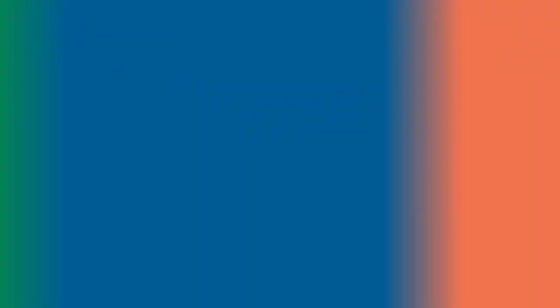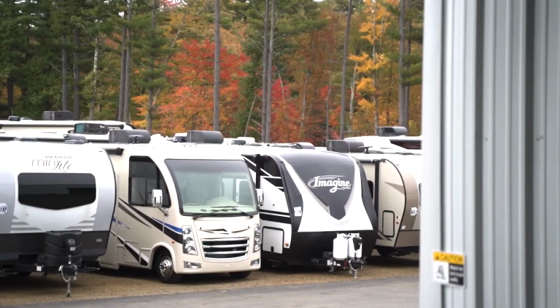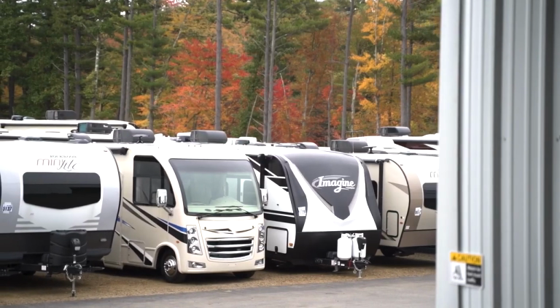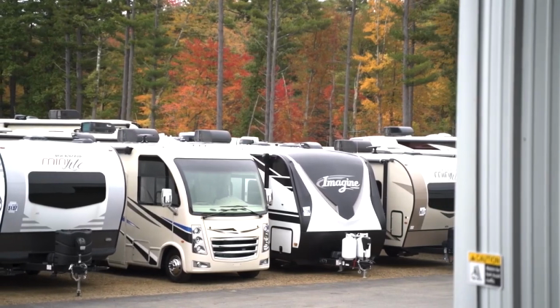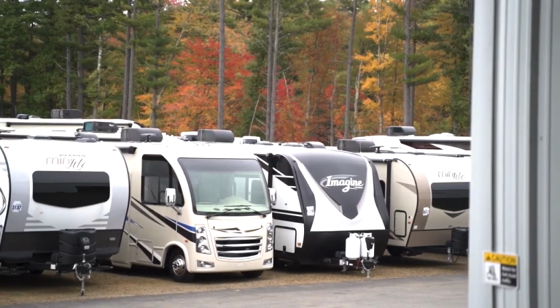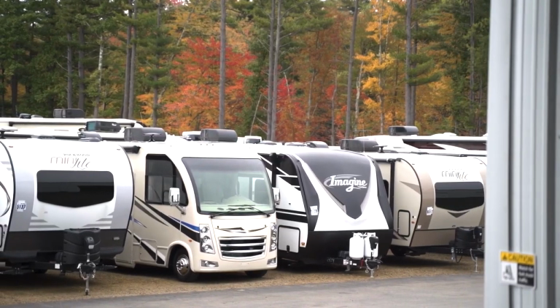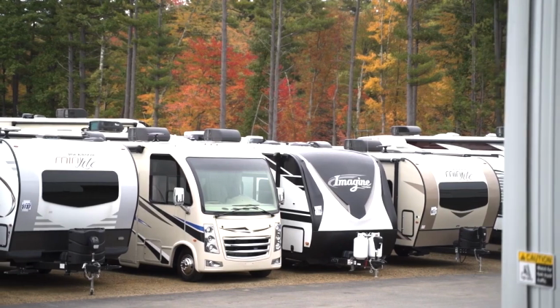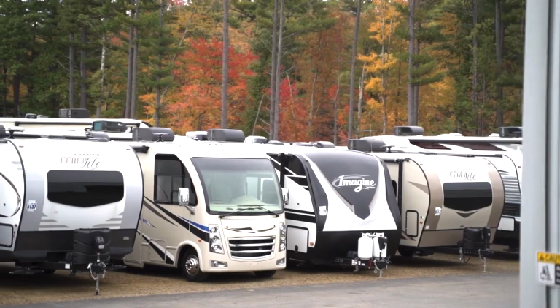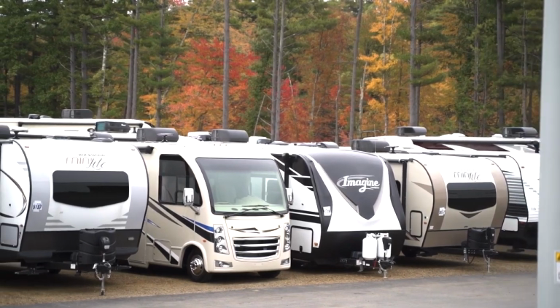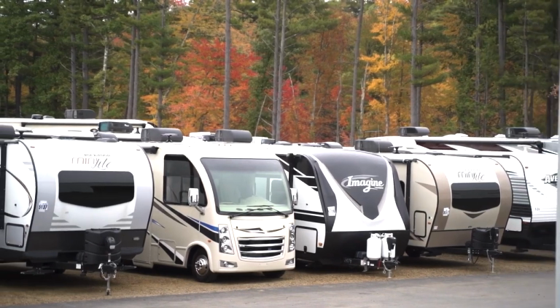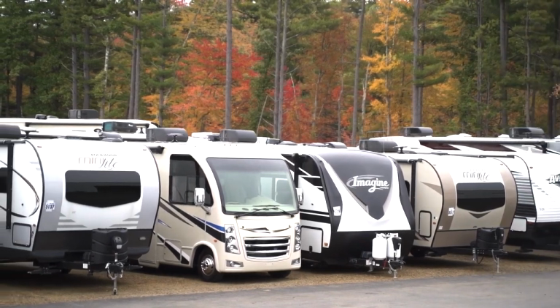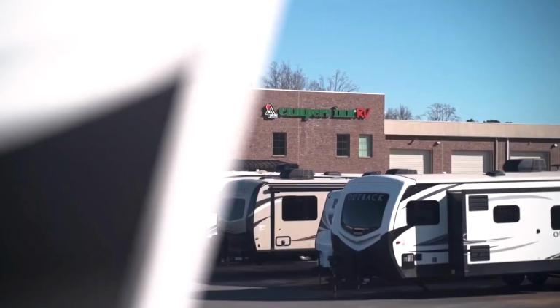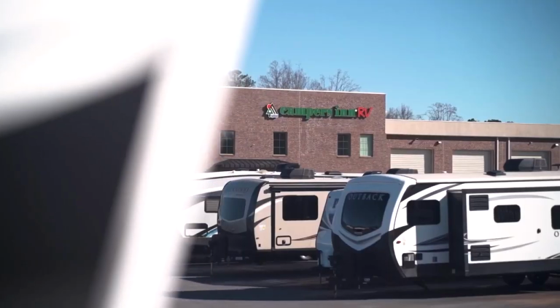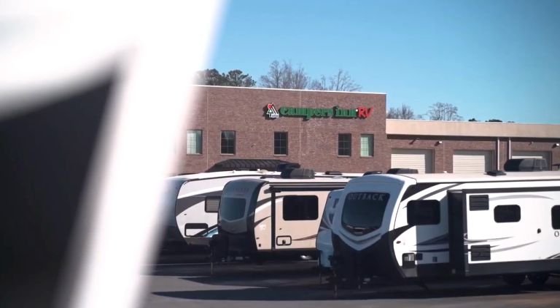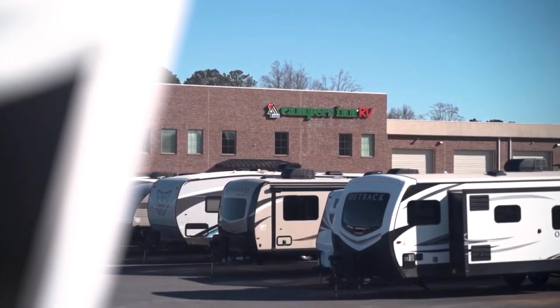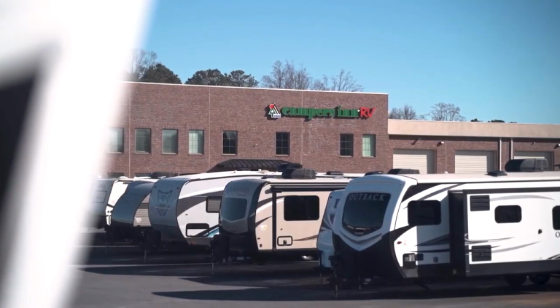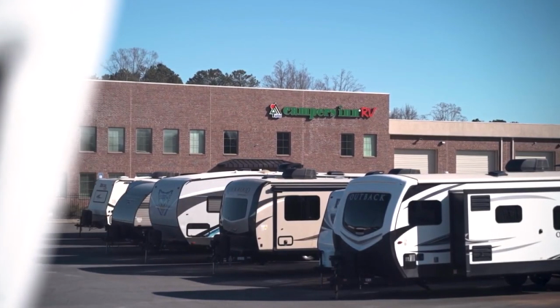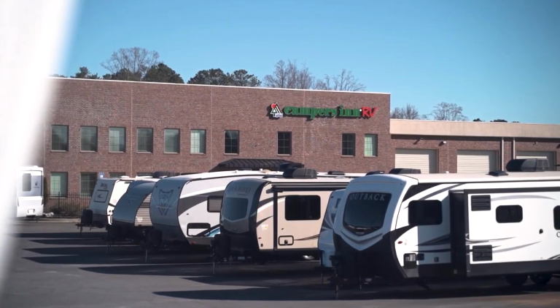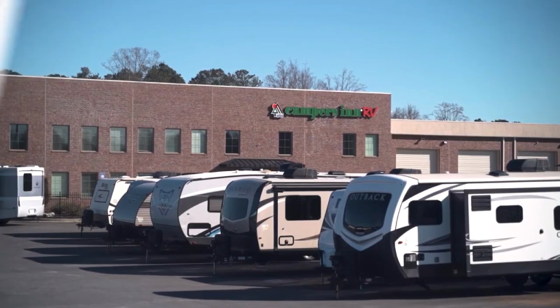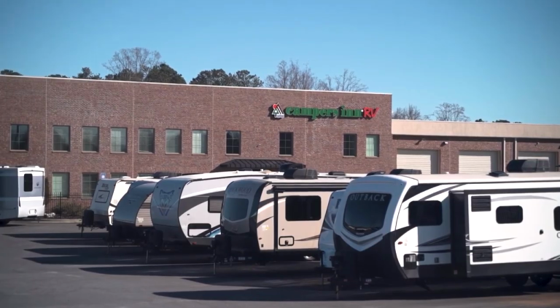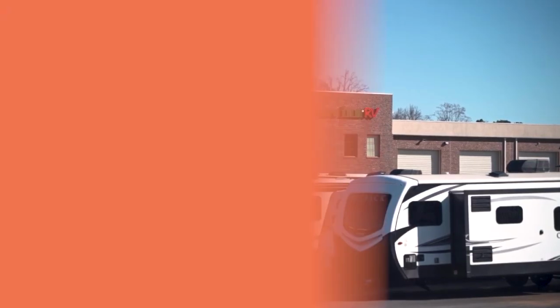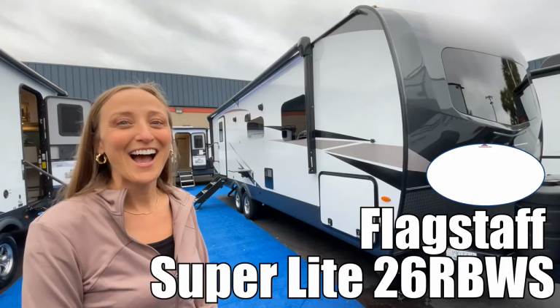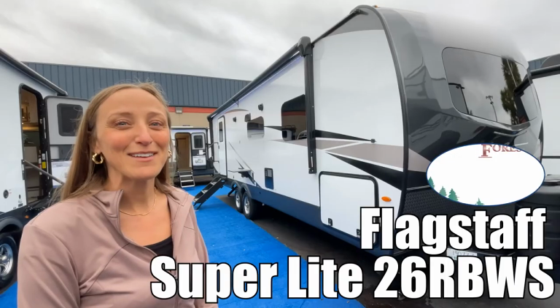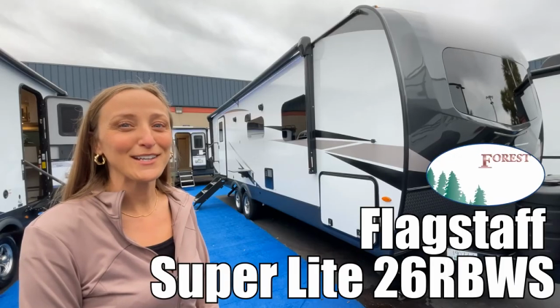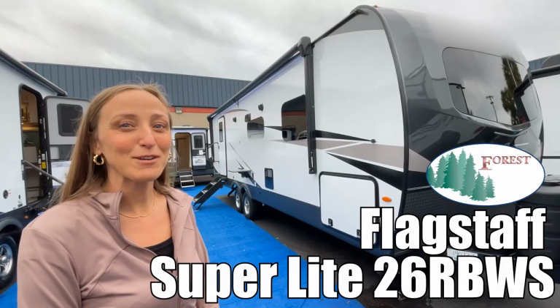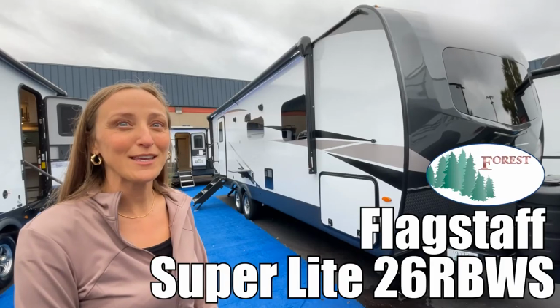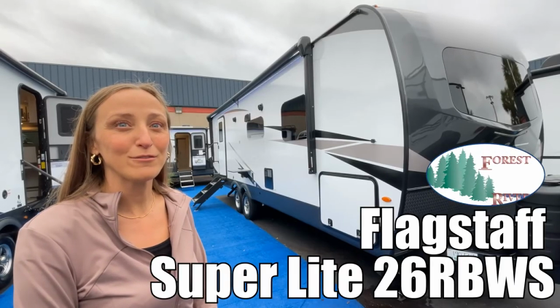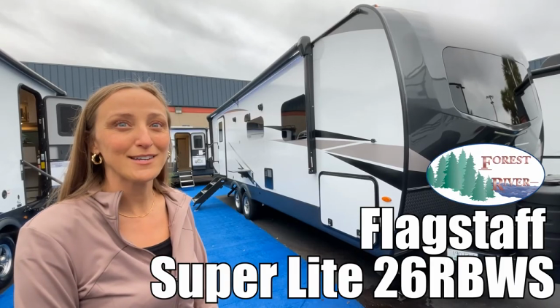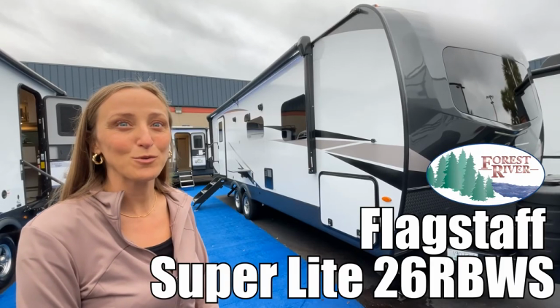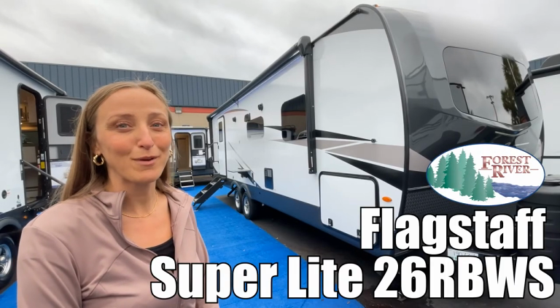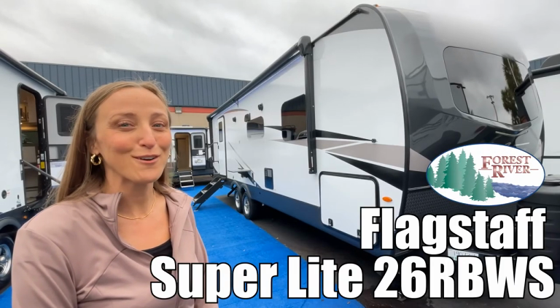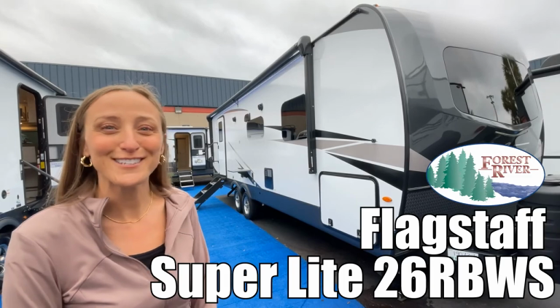Here's another great RV from America's number one family-operated RV dealer, Campers In RV, the RVers' trusted resource. My name is Laura, and today we're going to be taking a look at the Flagstaff Superlite by Forest River. Let's go.